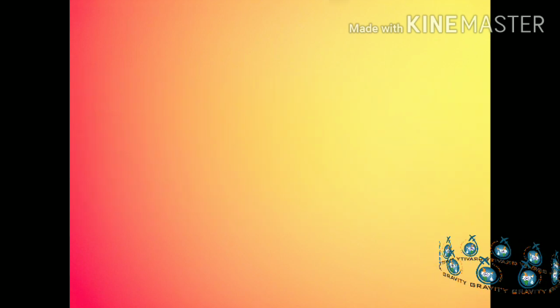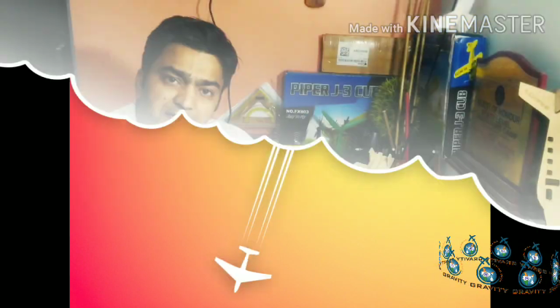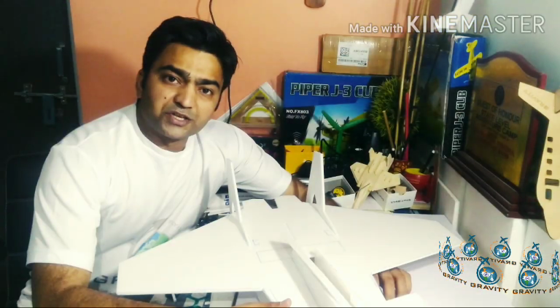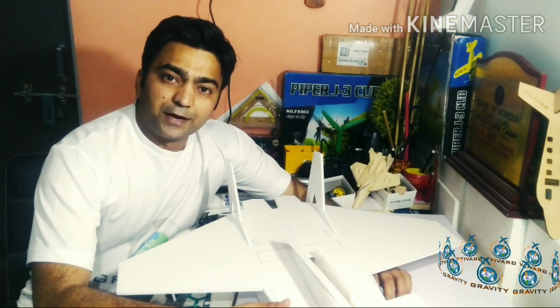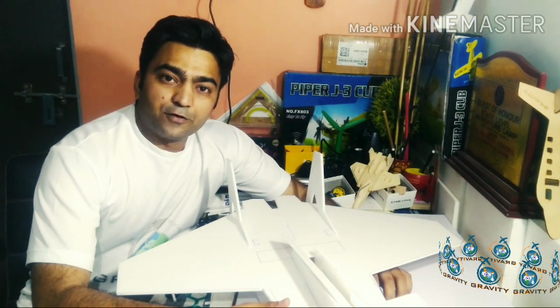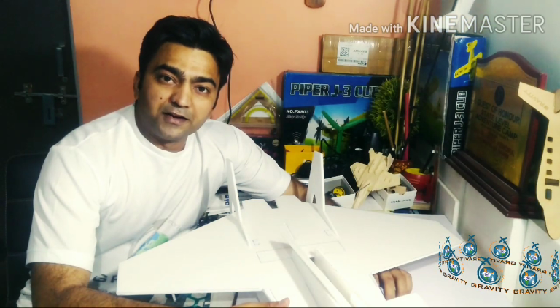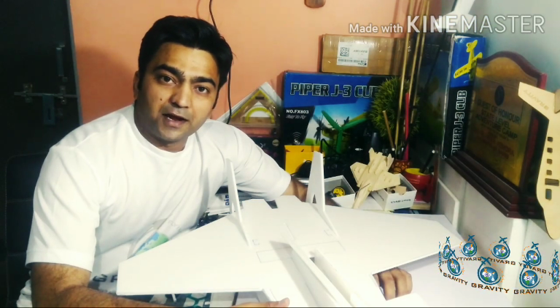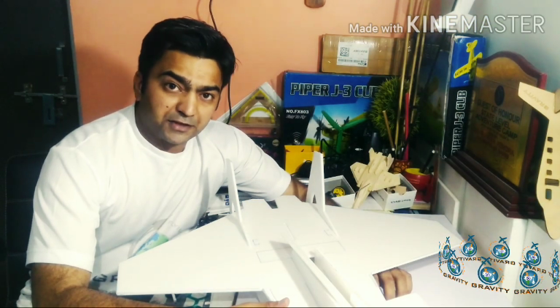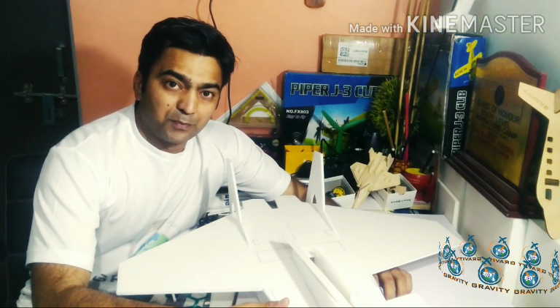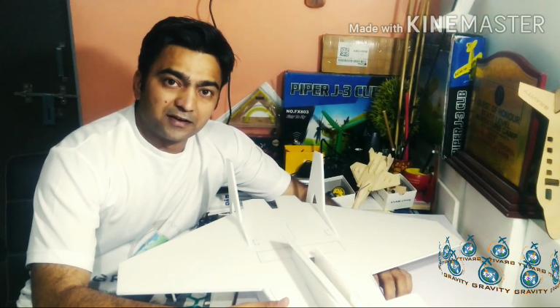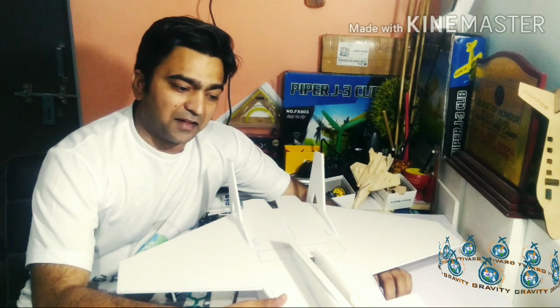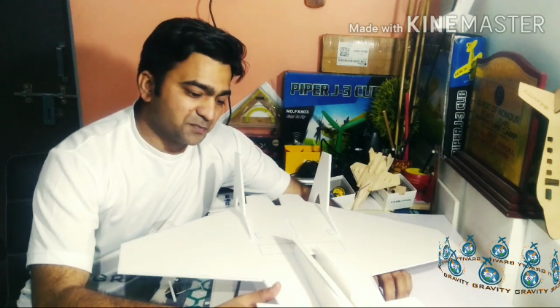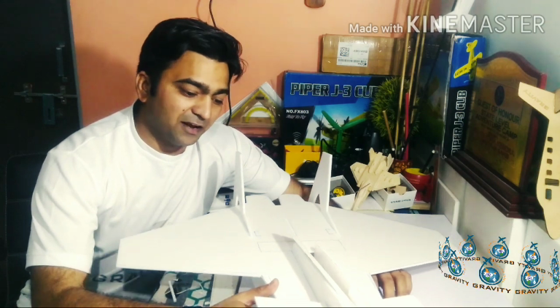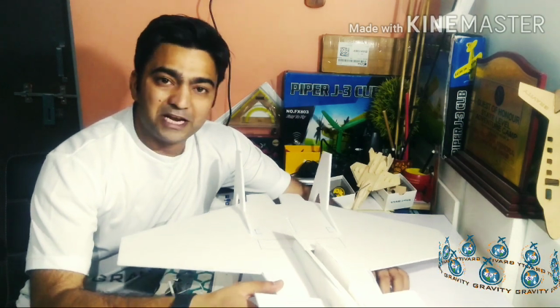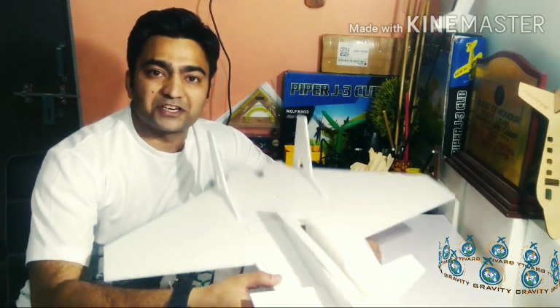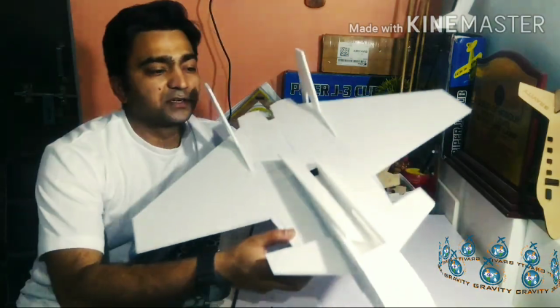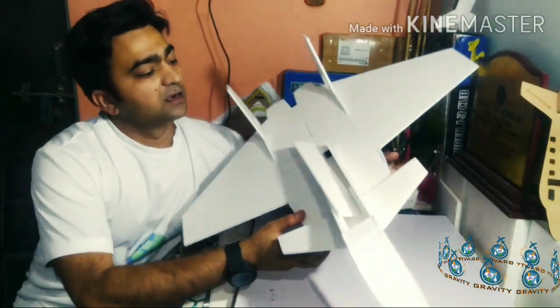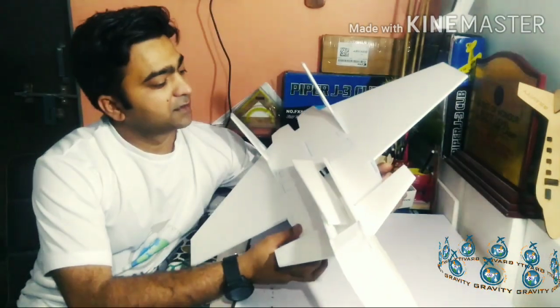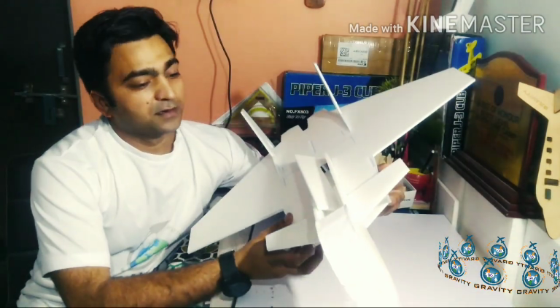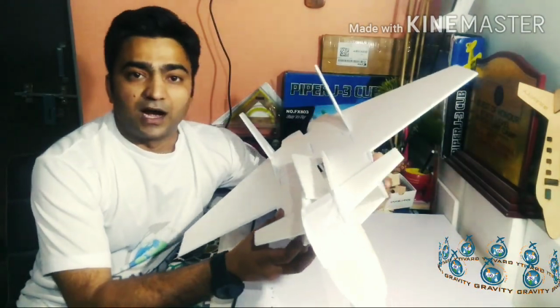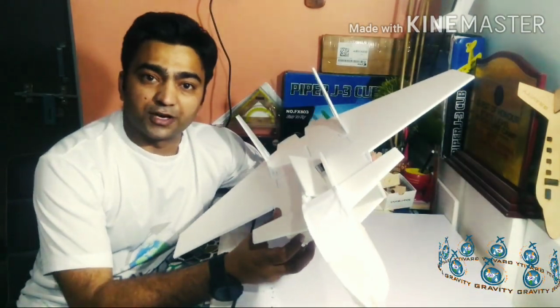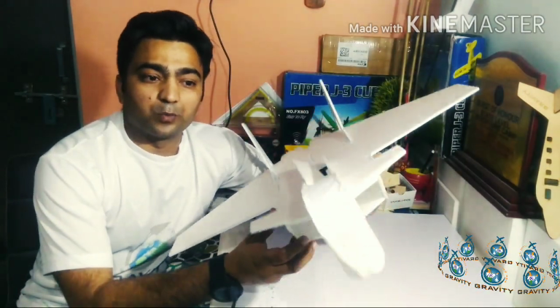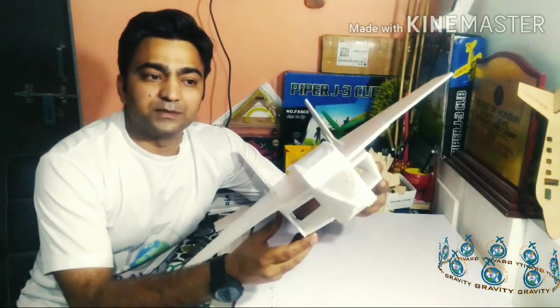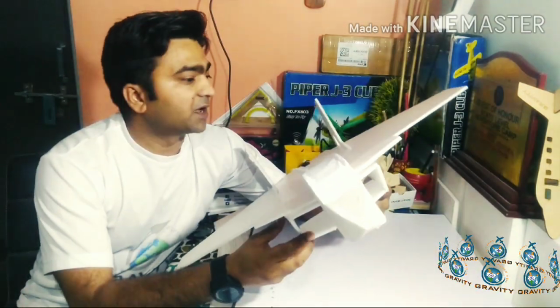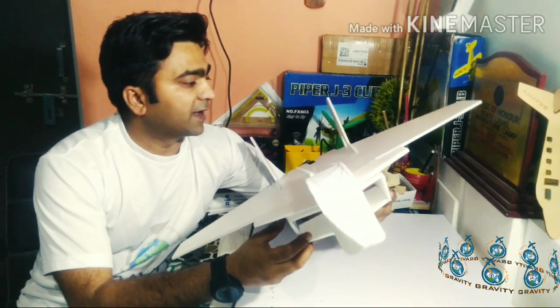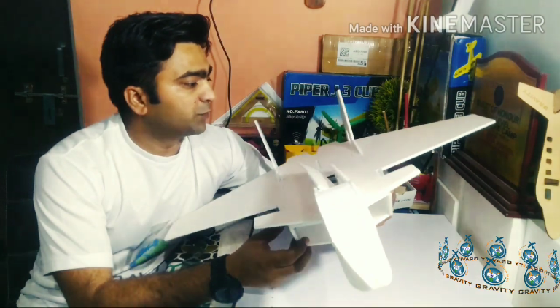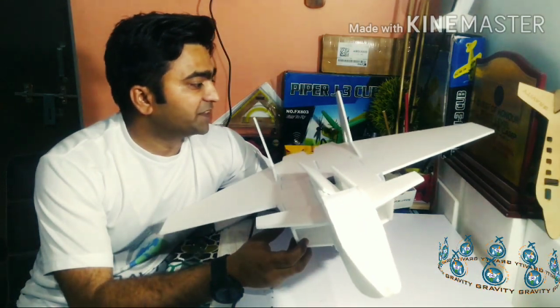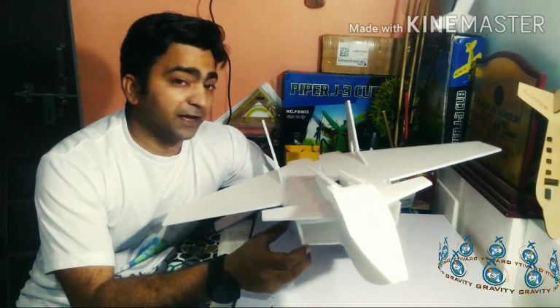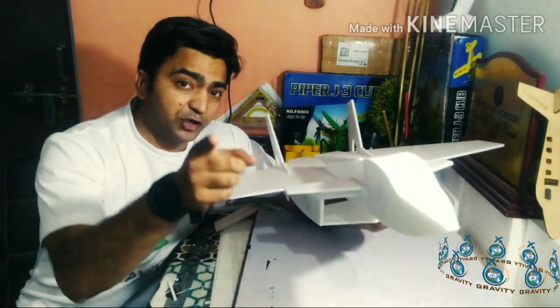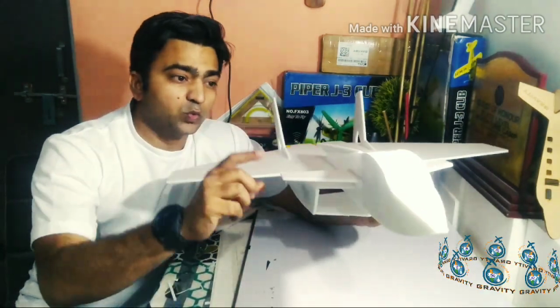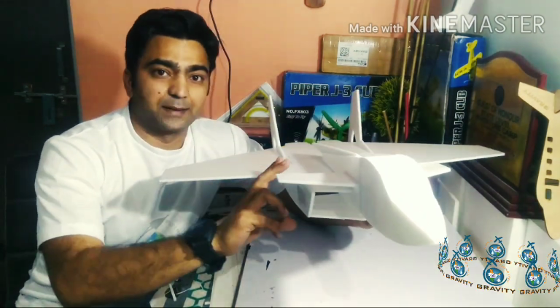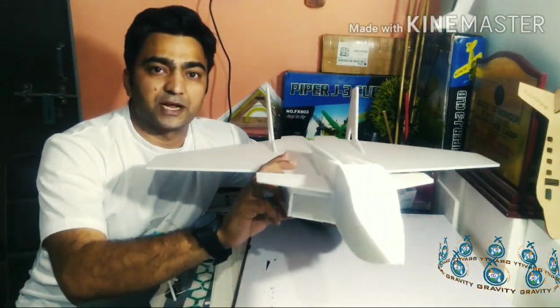Hi guys, you're watching Gravity Flying India and this is Shri Matalik, and this is my plane mini-o-electric. I got a kit from RC Bazaar and we will make this plane with you step-by-step.